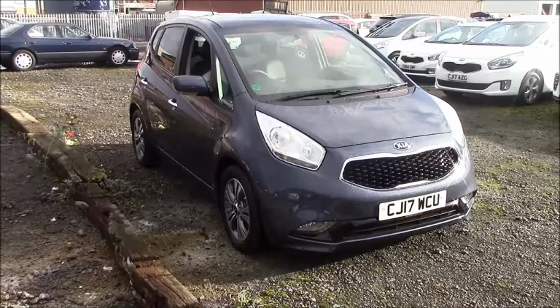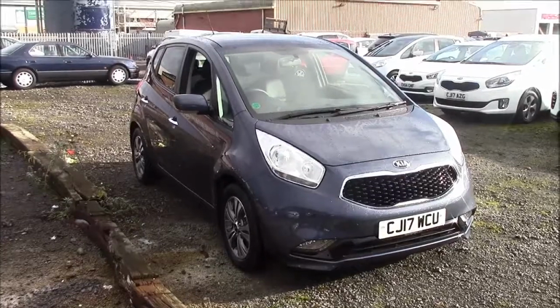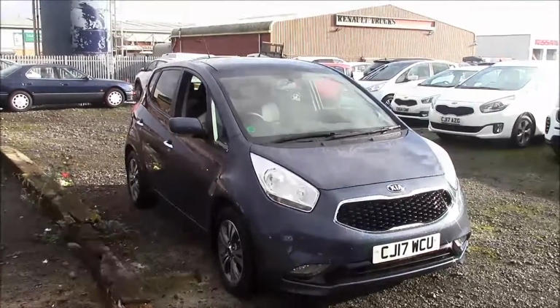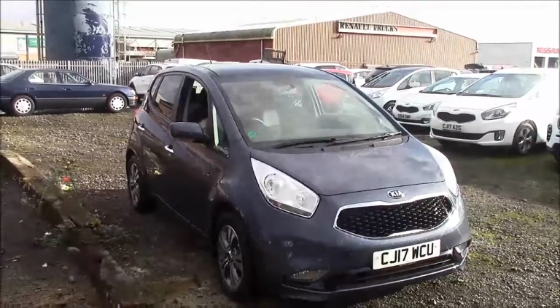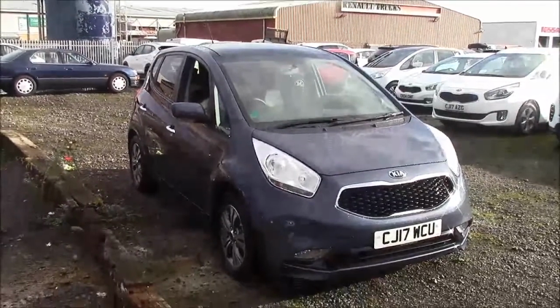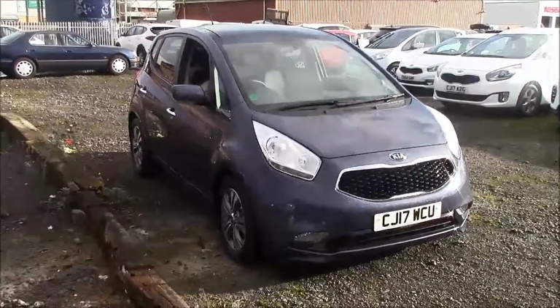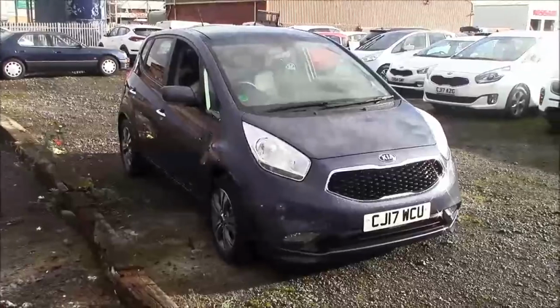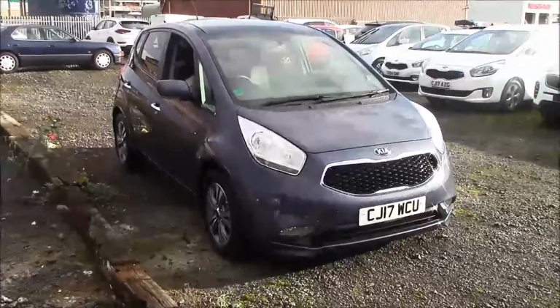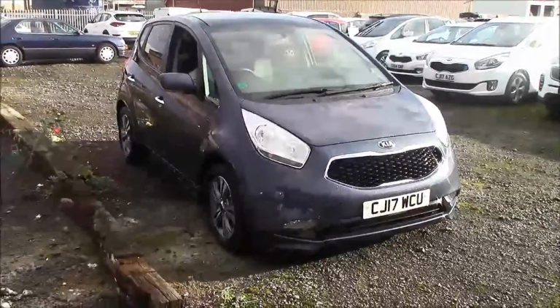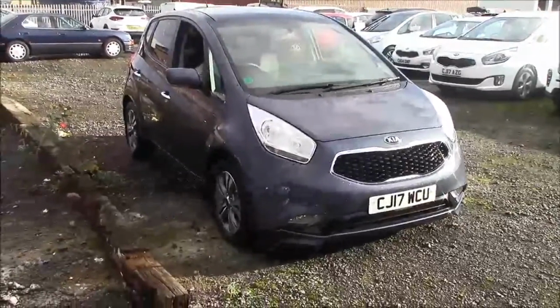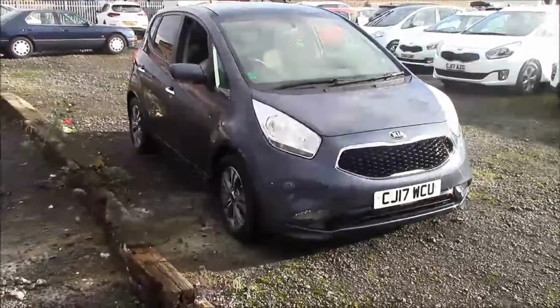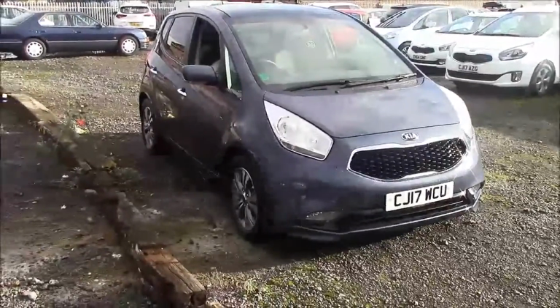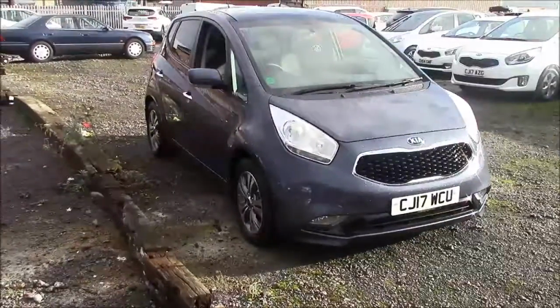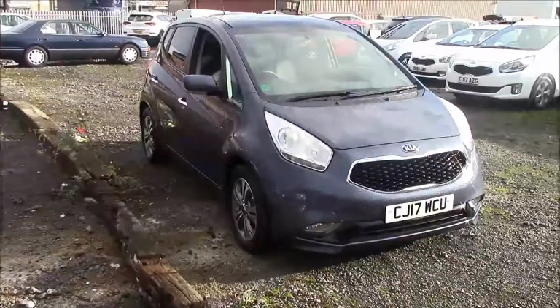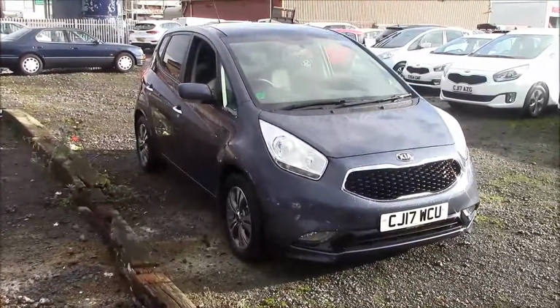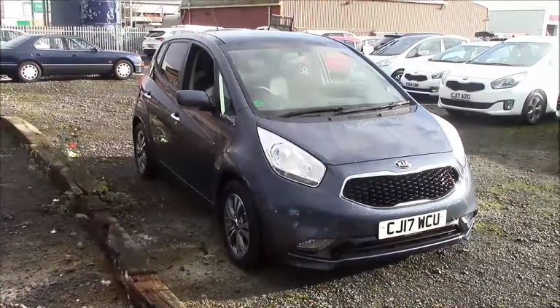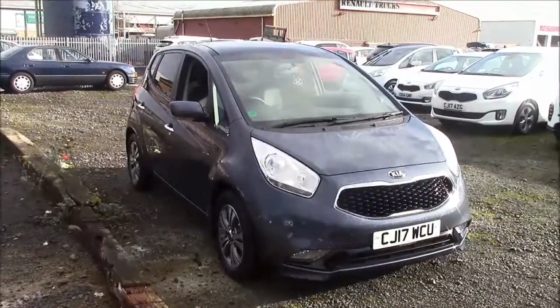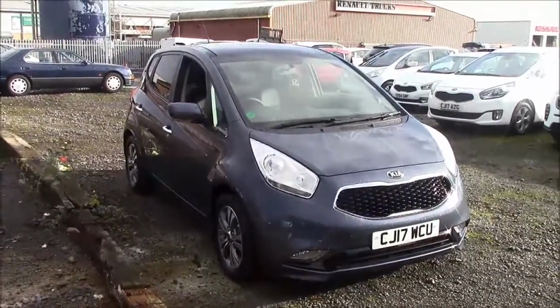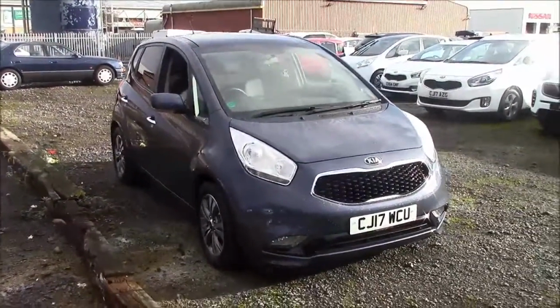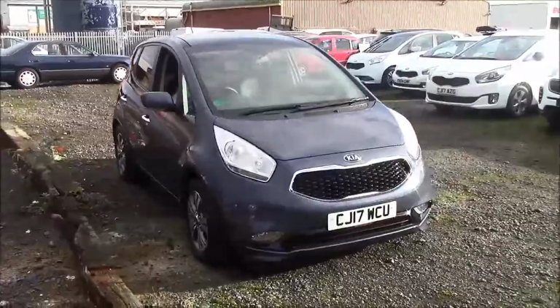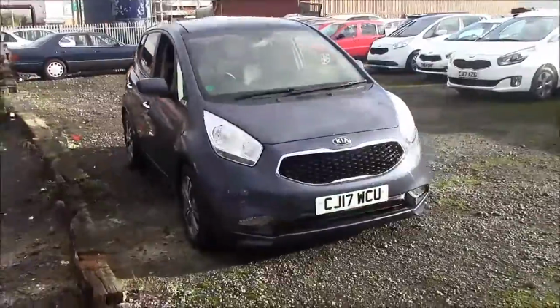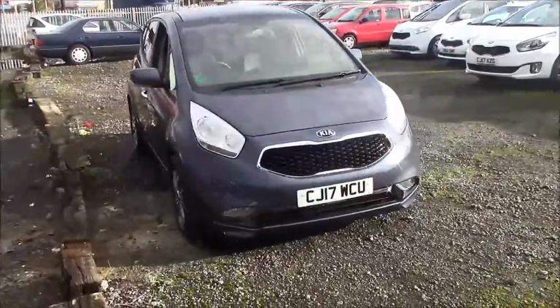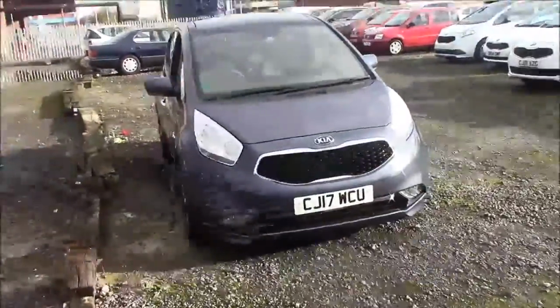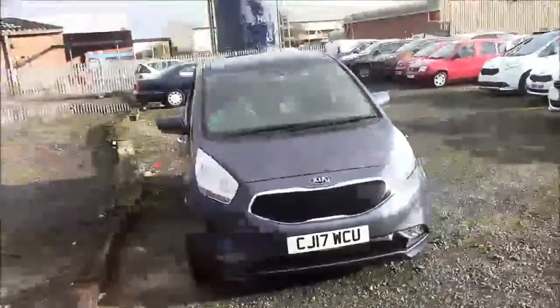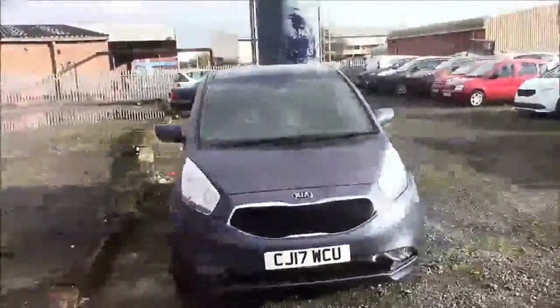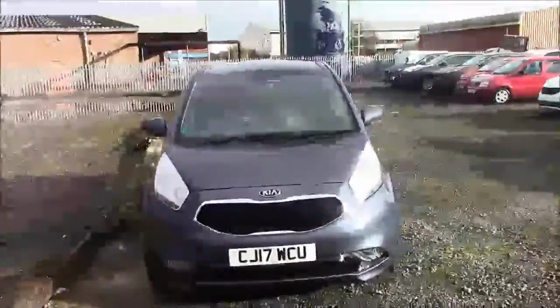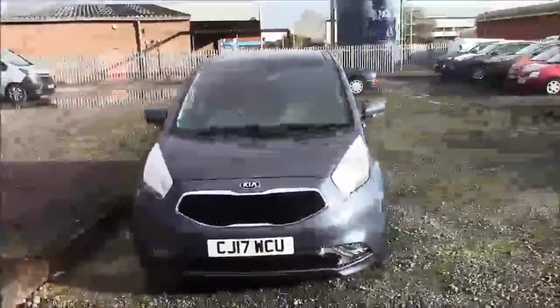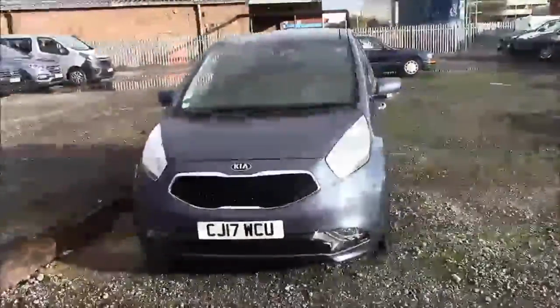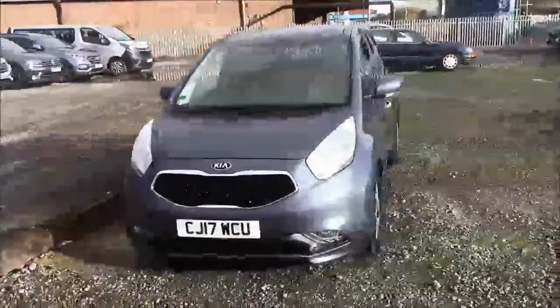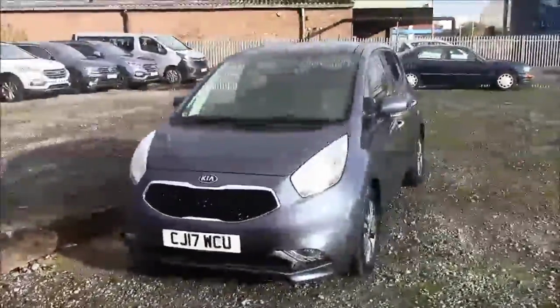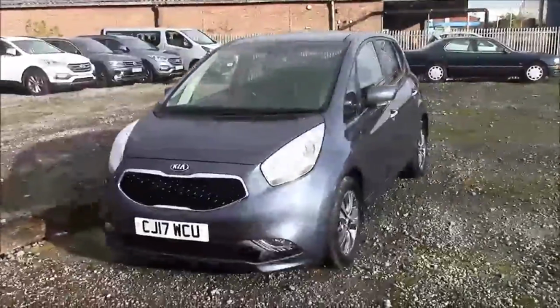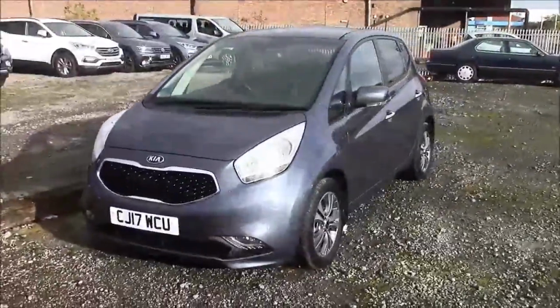Welcome to Wessex Garages here on Panath Road in Cardiff. Today we offer you a Kia Venga 4 ISG. This car comes in blue and has a petrol manual. I'm going to be giving you a tour of this vehicle today, but for more information or further specifications on this vehicle, please don't hesitate to click on the link in the video.